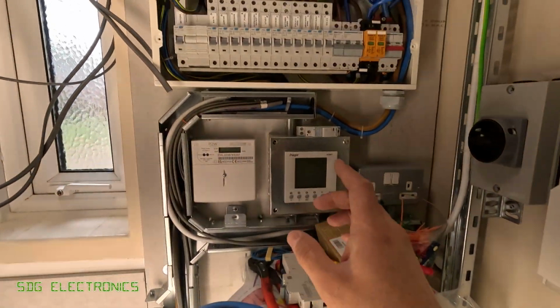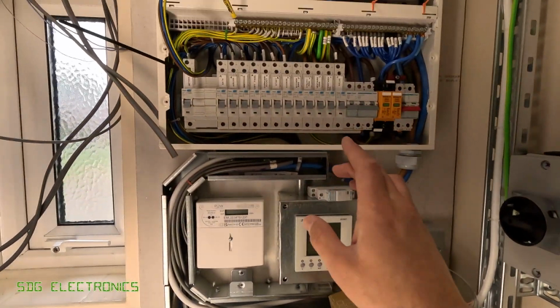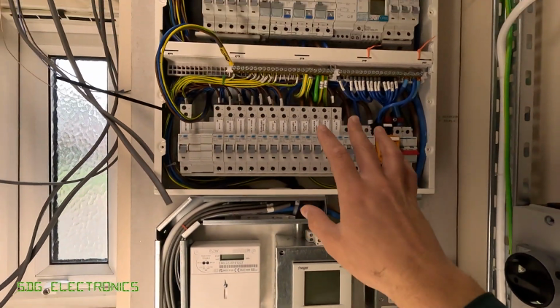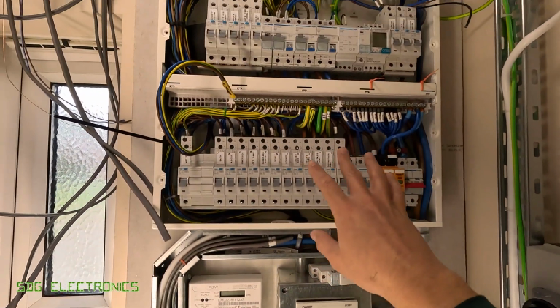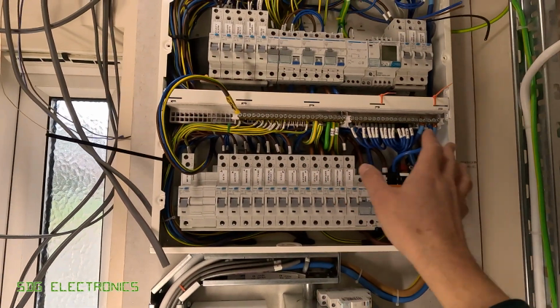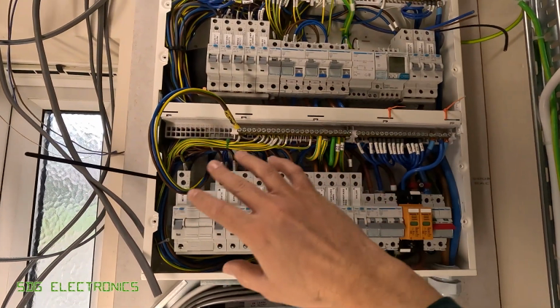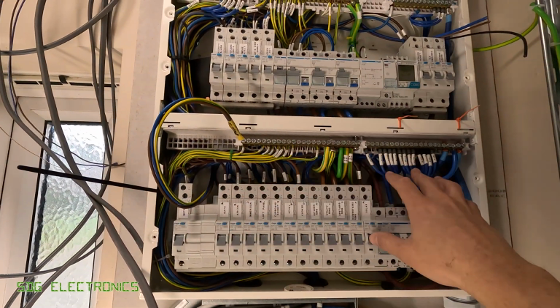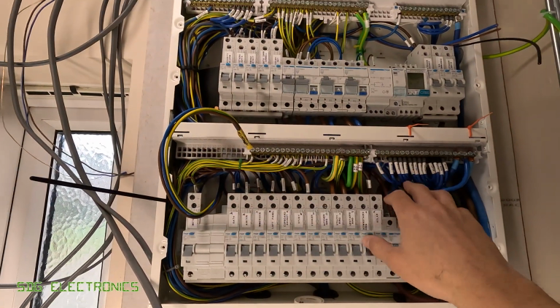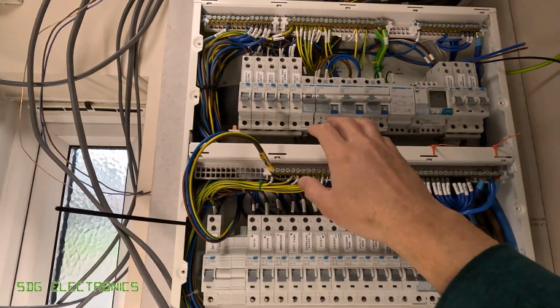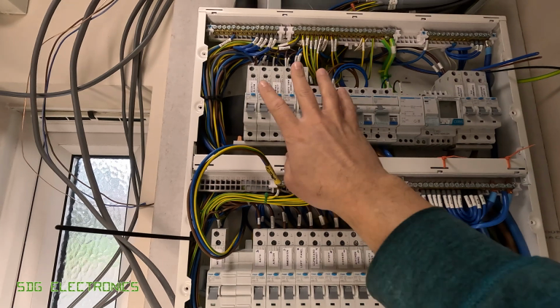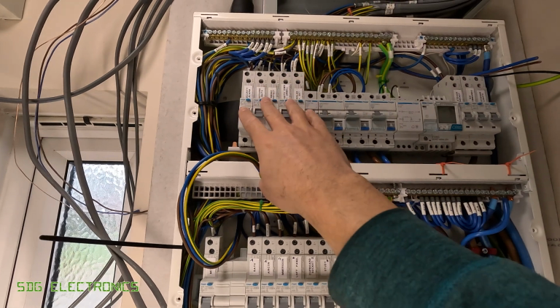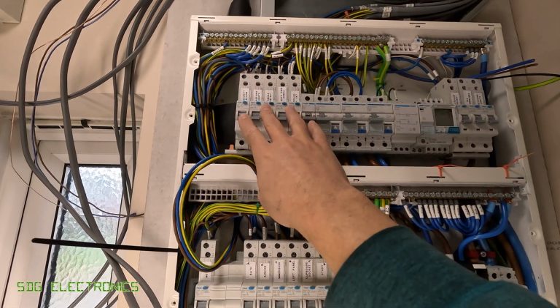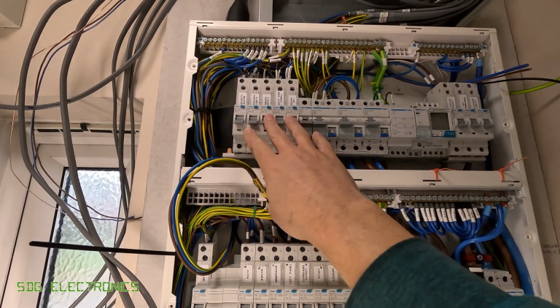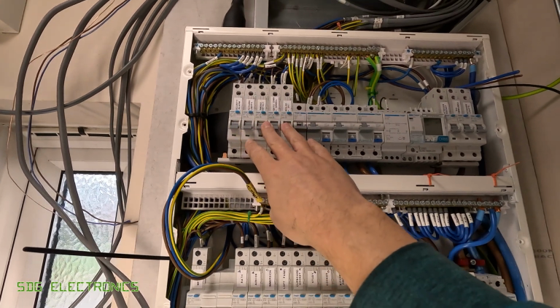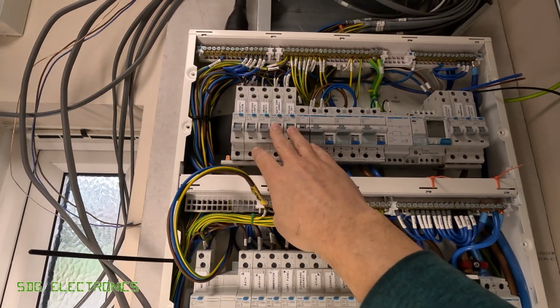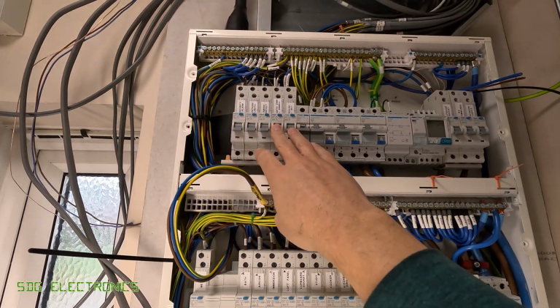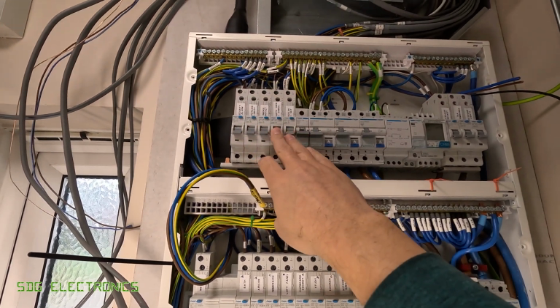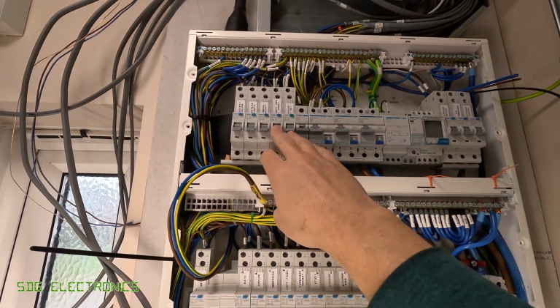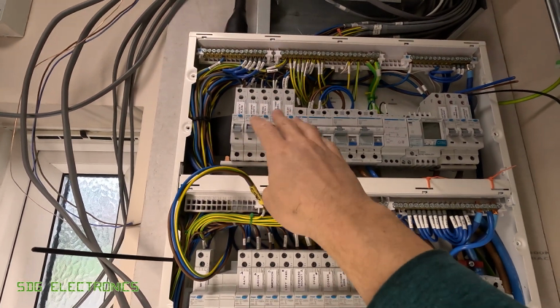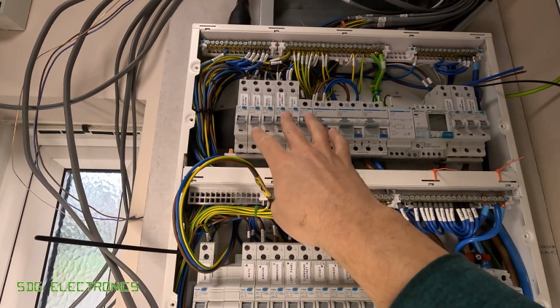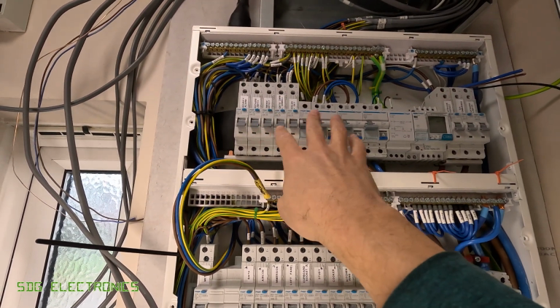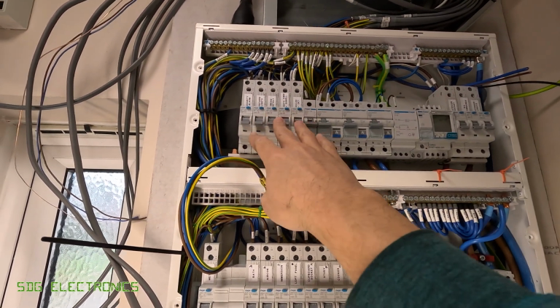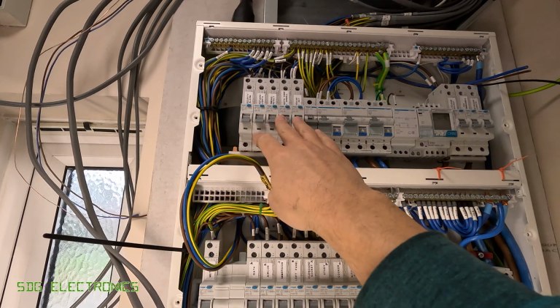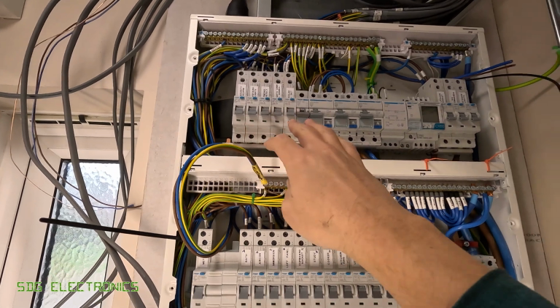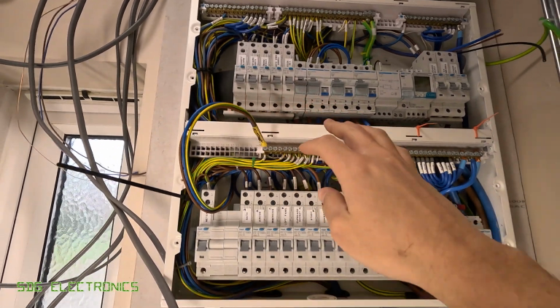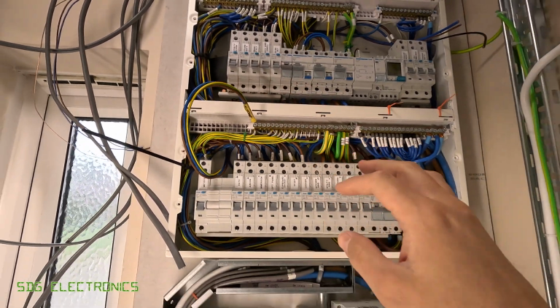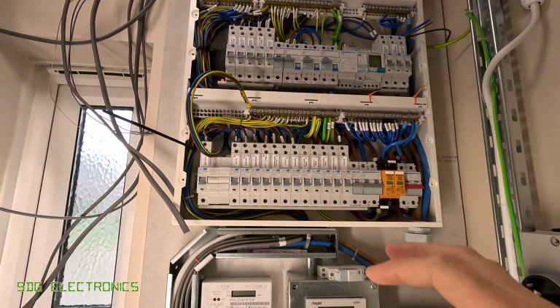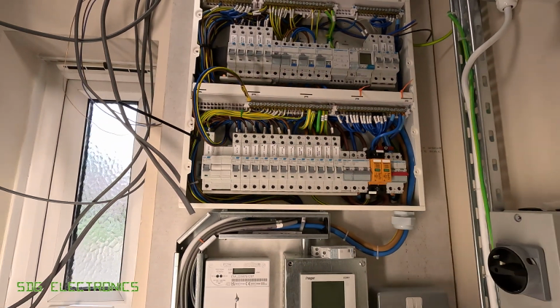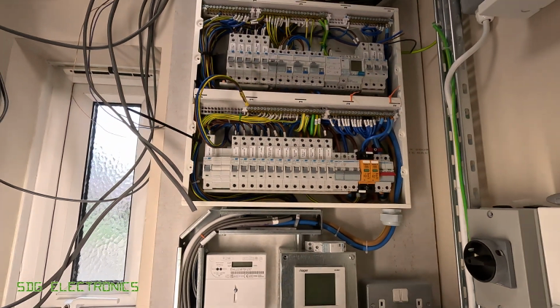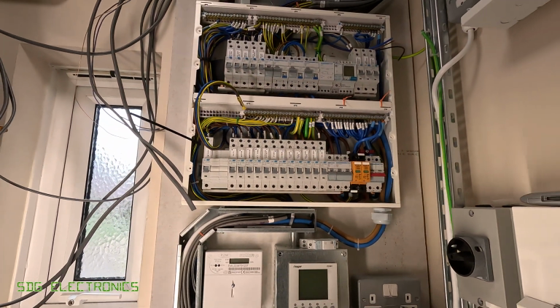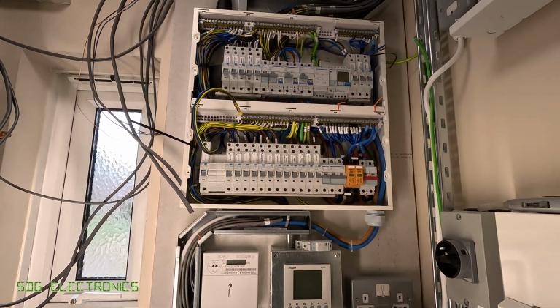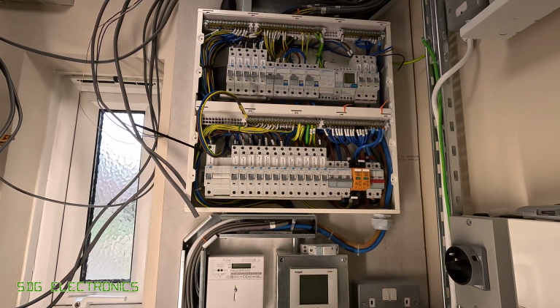On this double stack board we've got all the normal circuits and then there's a section up here which is dedicated to the UPS output — some particular circuits that would be nice to keep powered up in the event of a power failure.